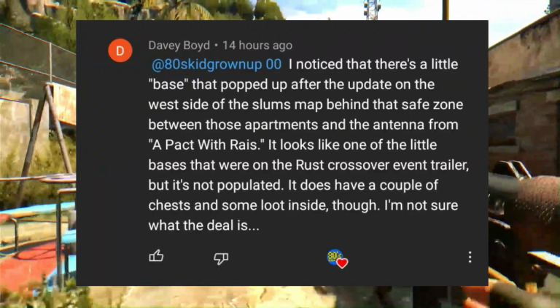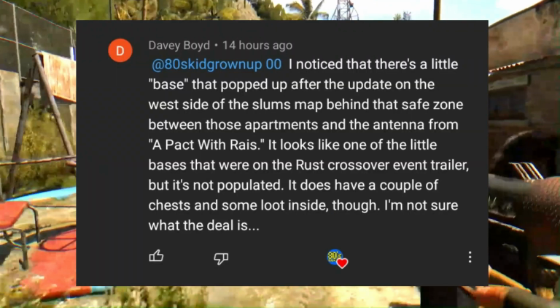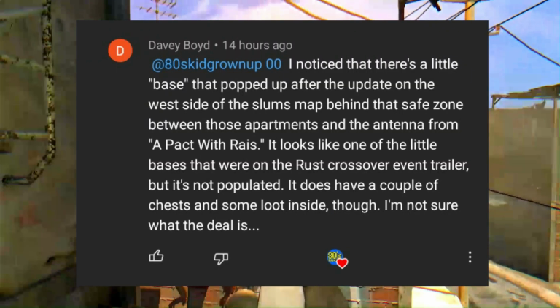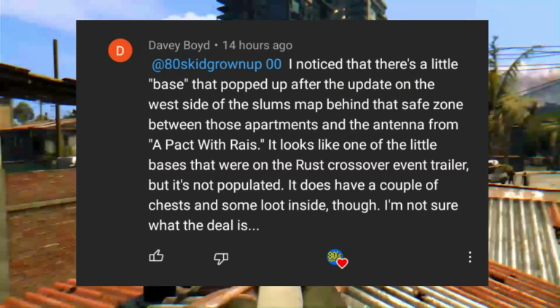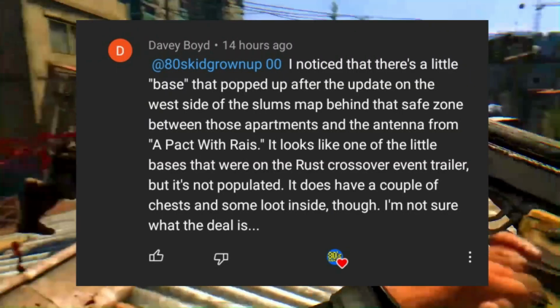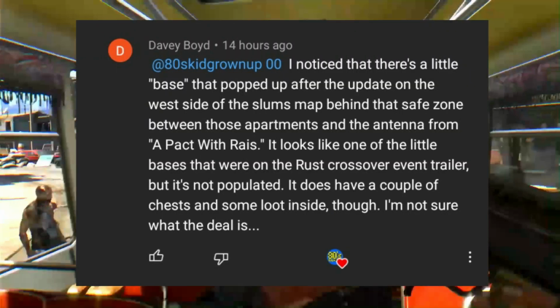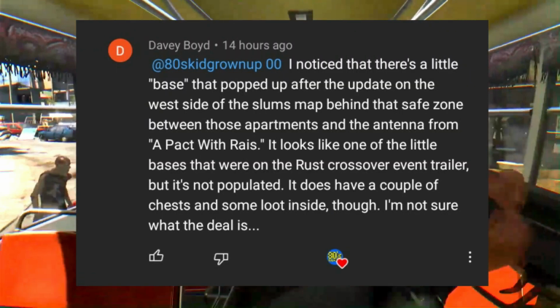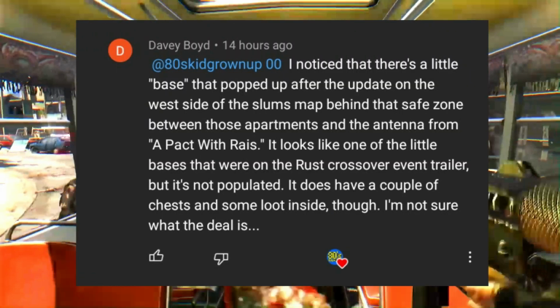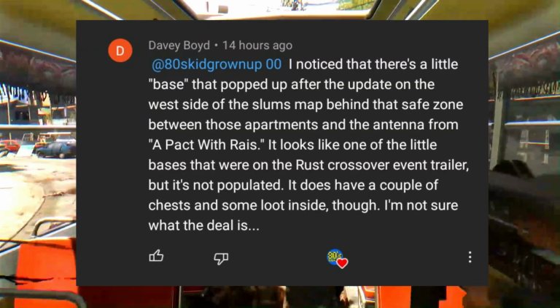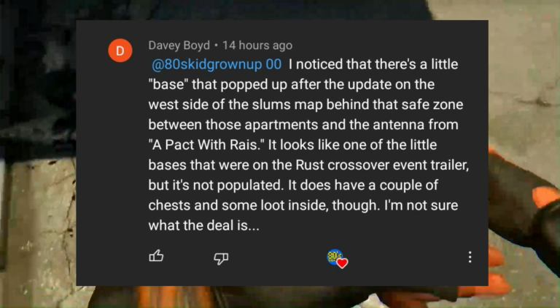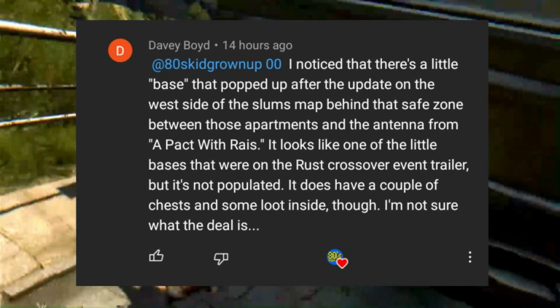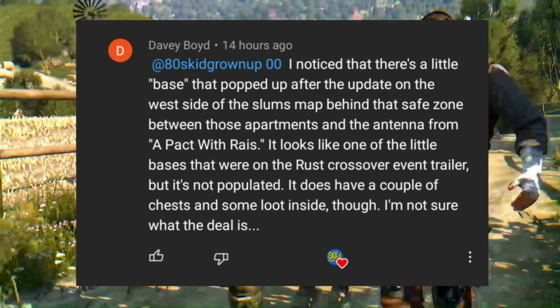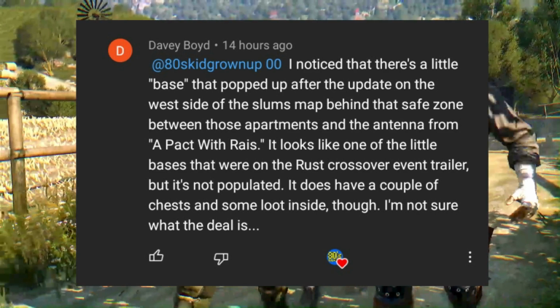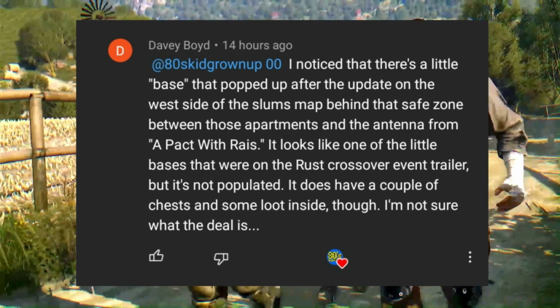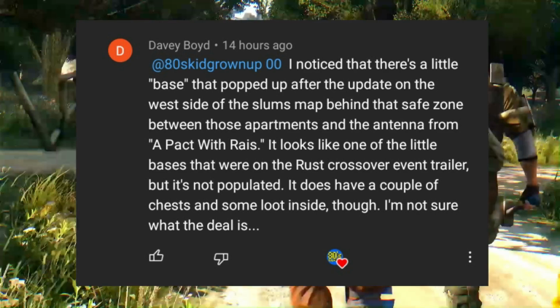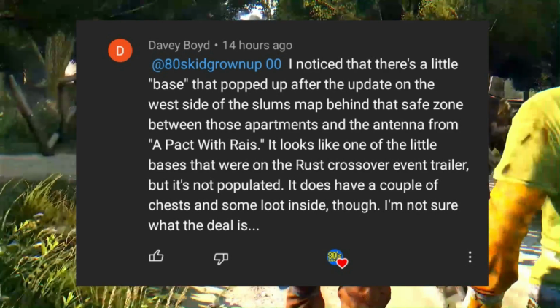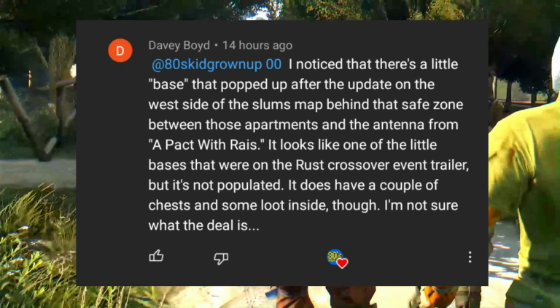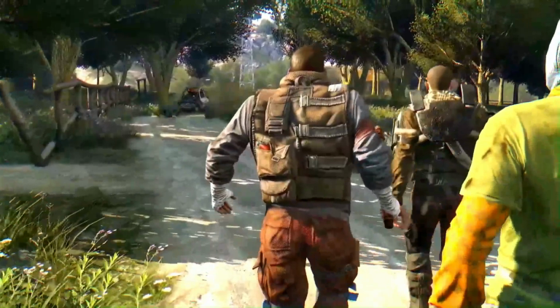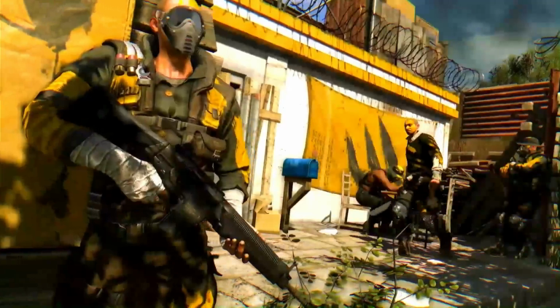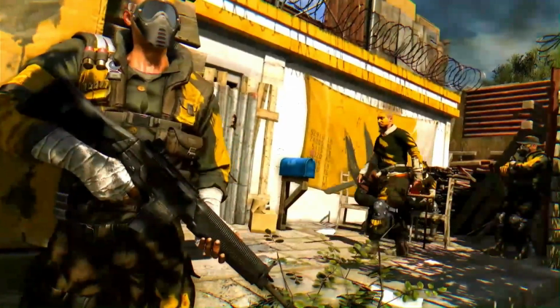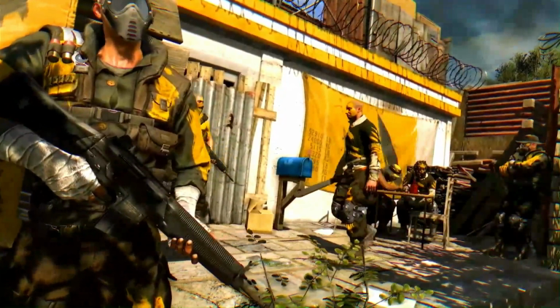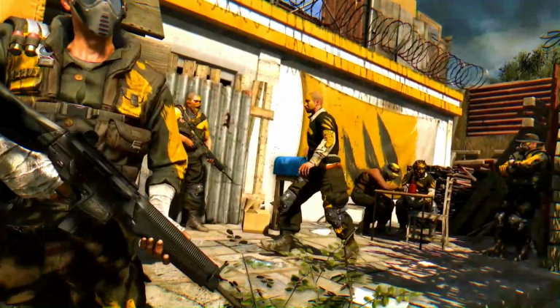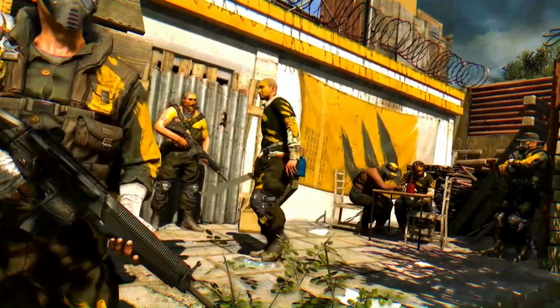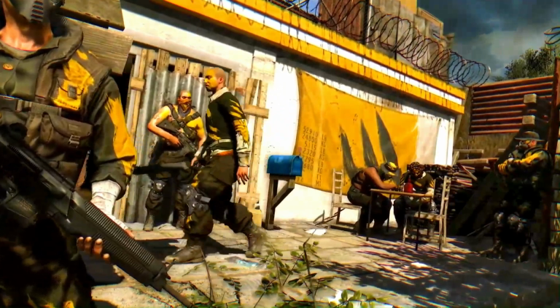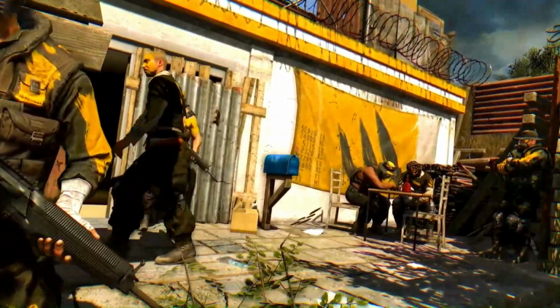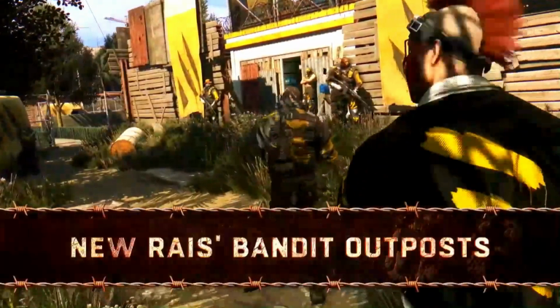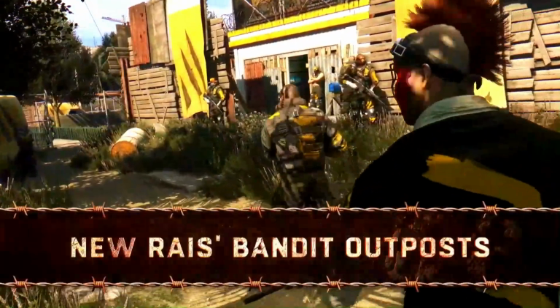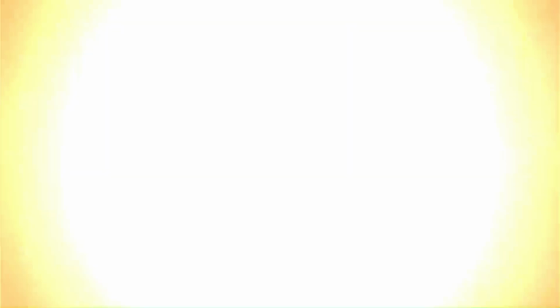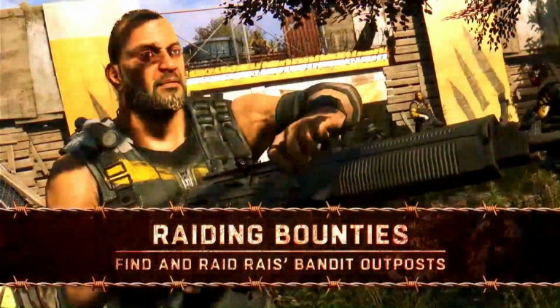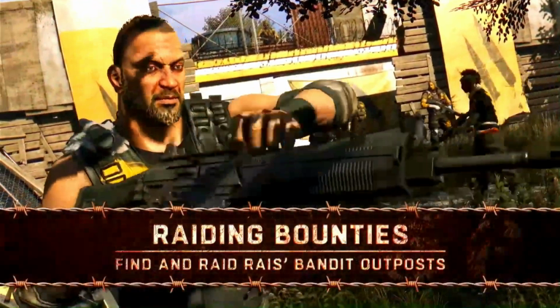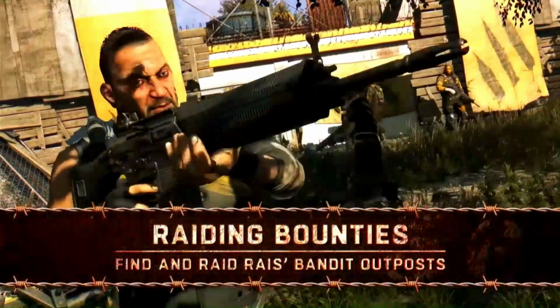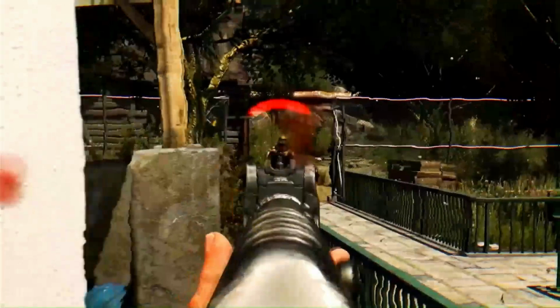Davey Boyd had noticed that one of the RICE outposts had appeared in the slums since the recent update, so this must mean that it really is coming soon and I had to go and check it out.